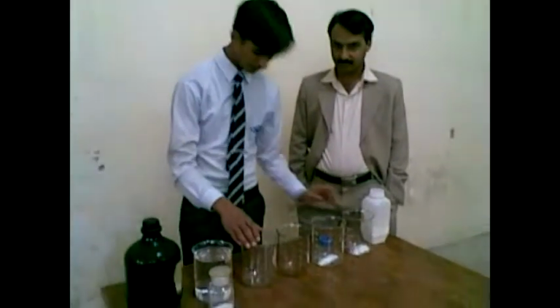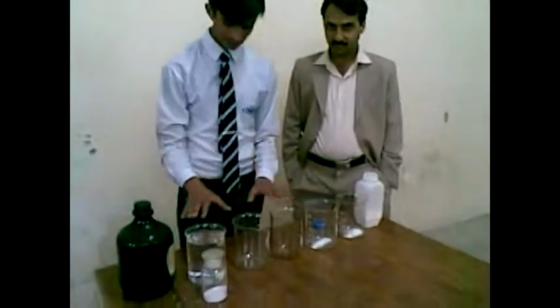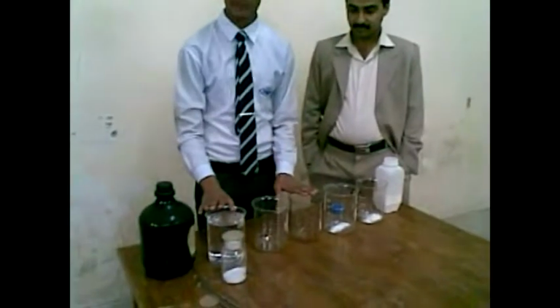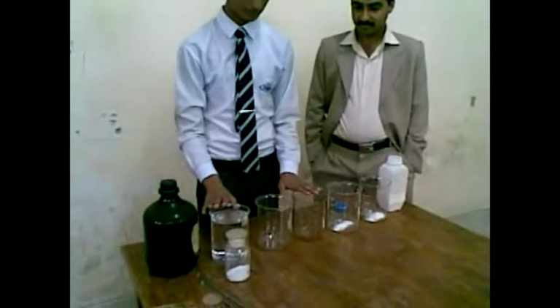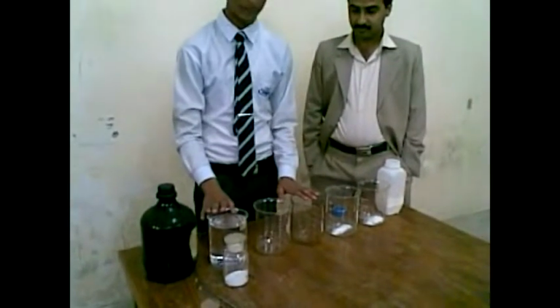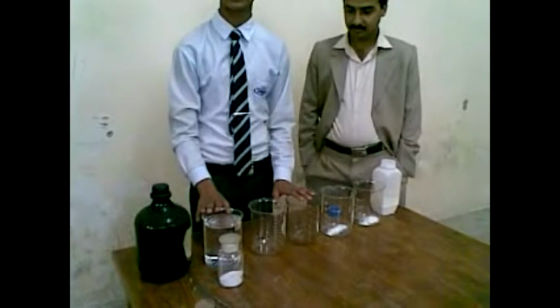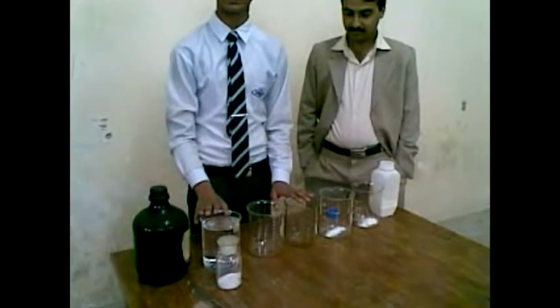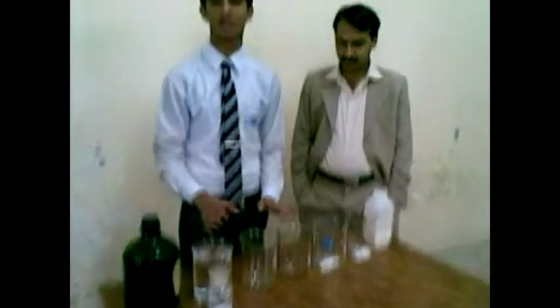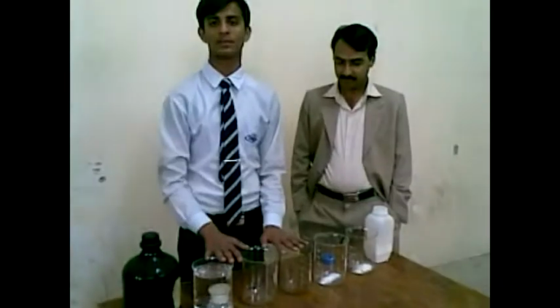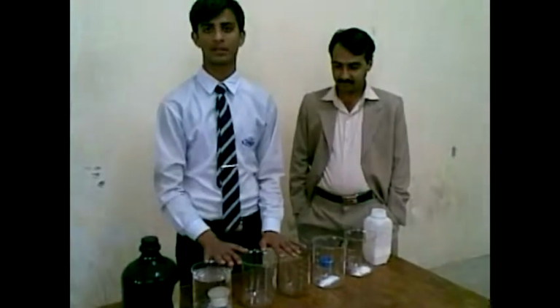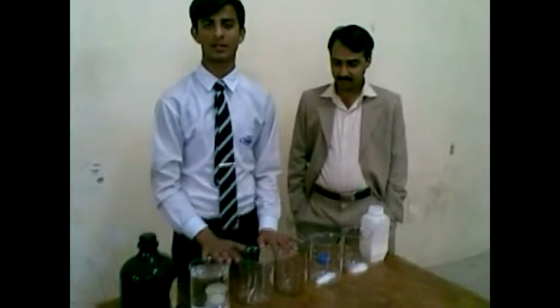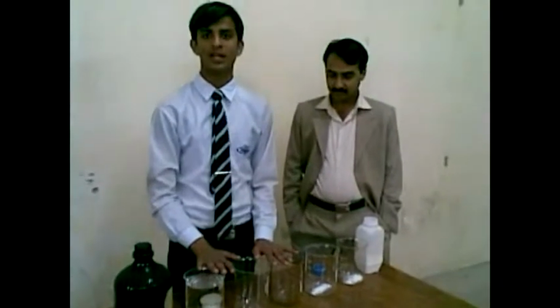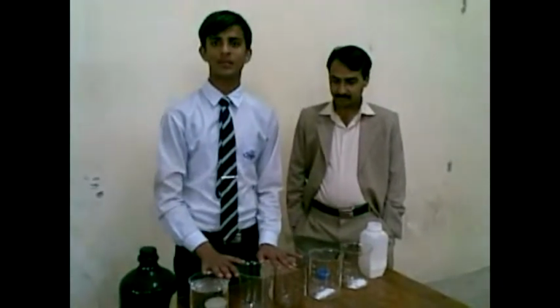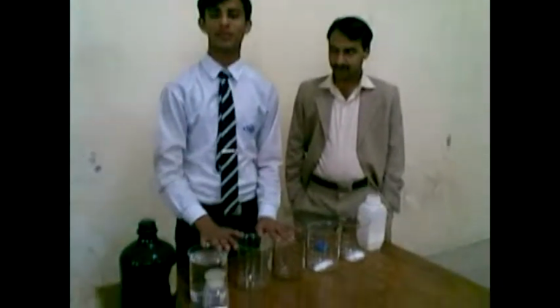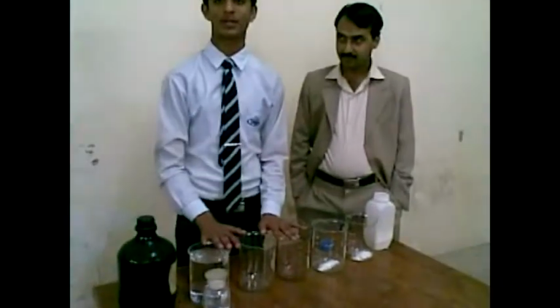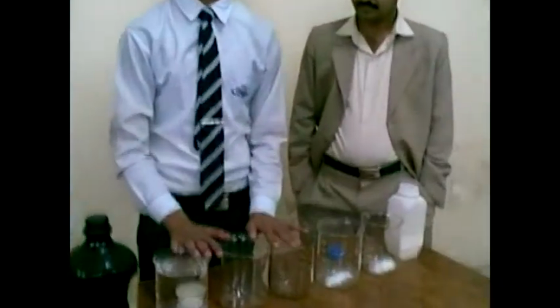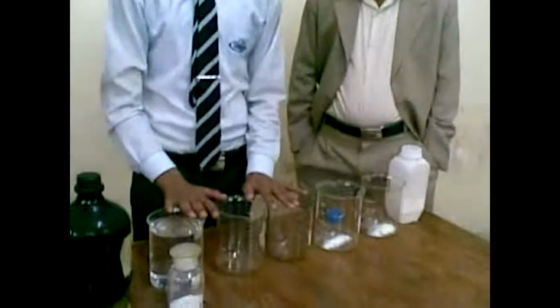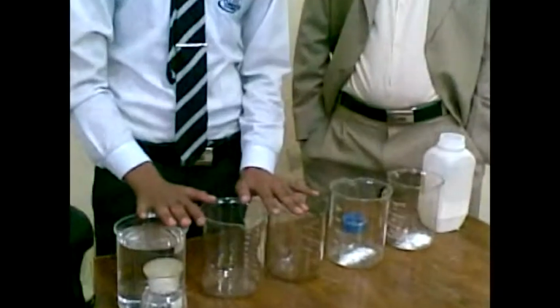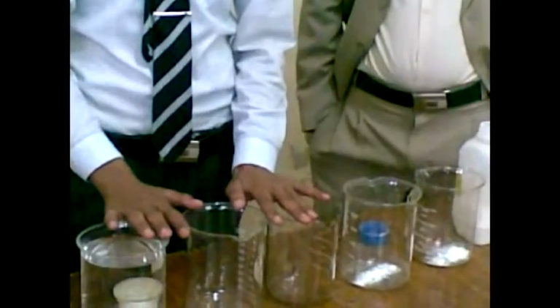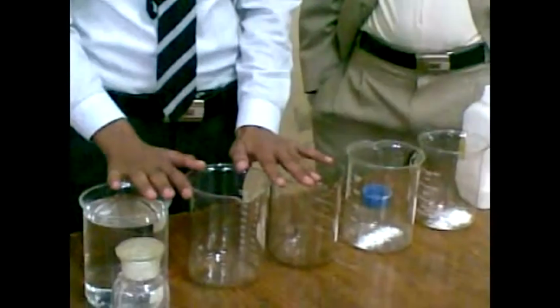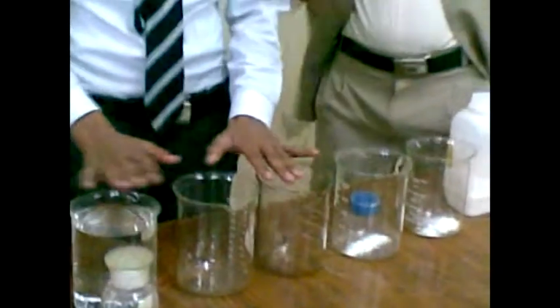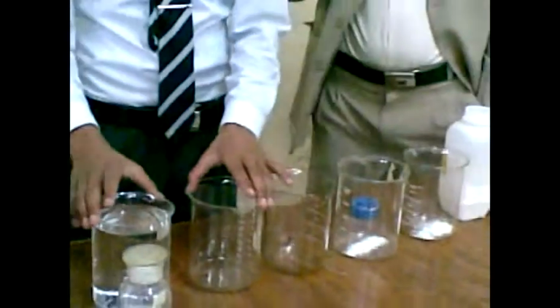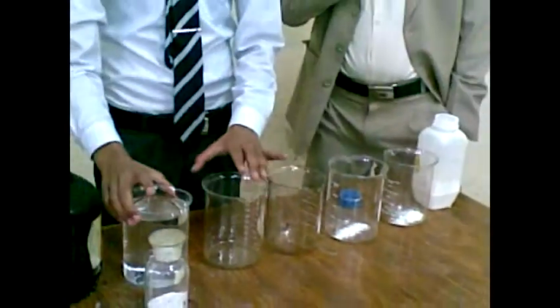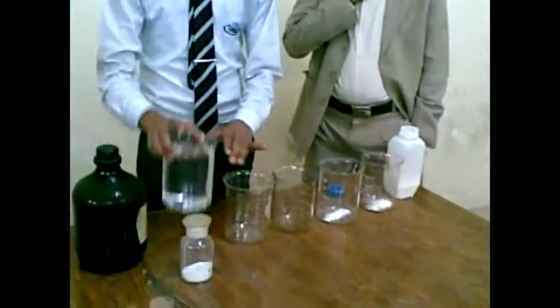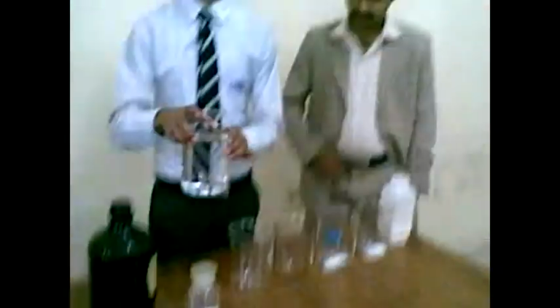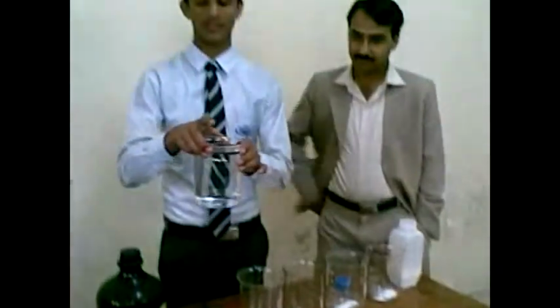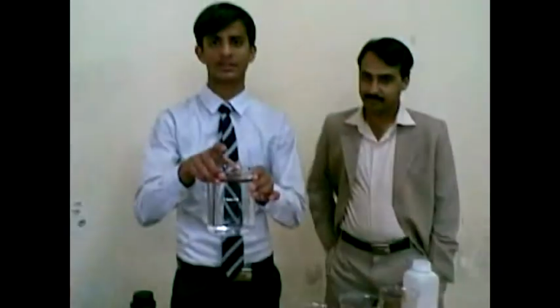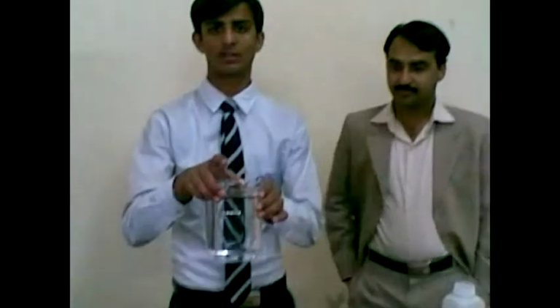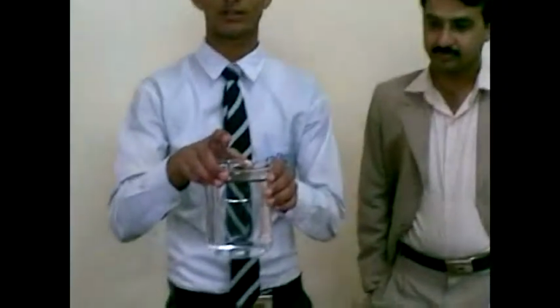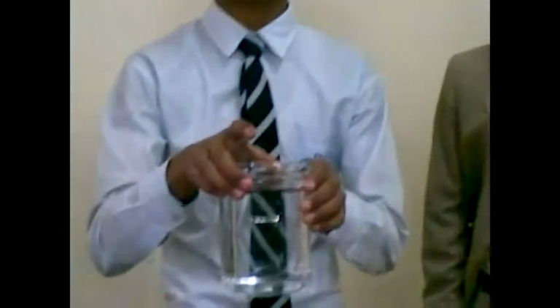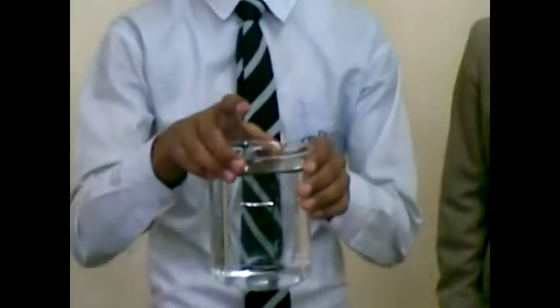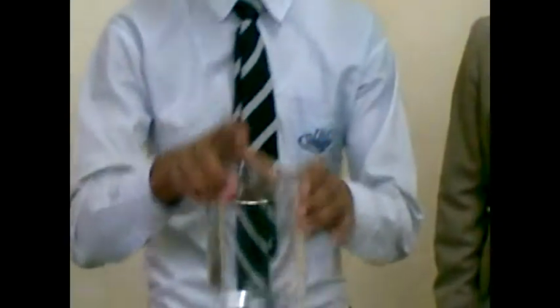Now, here are the five beakers and there are some chemicals. In this first beaker, it is water — simple water, H2O.